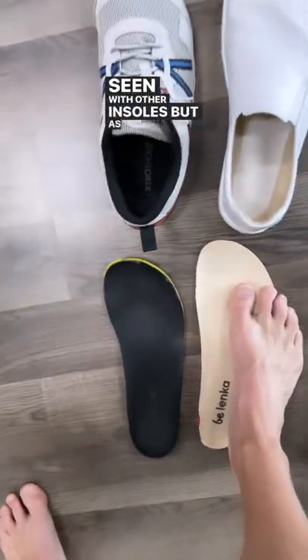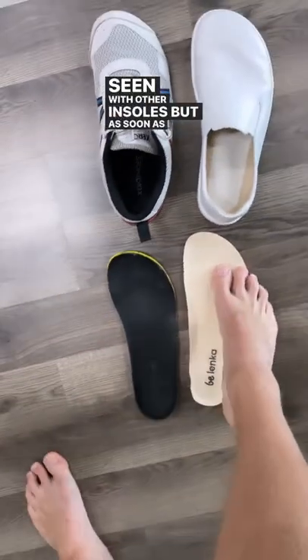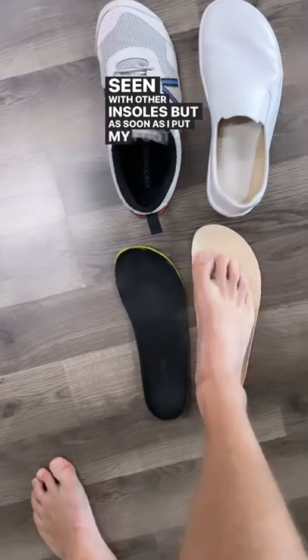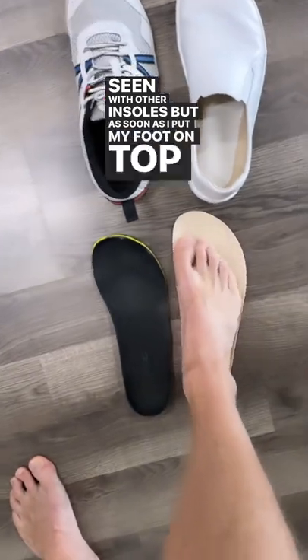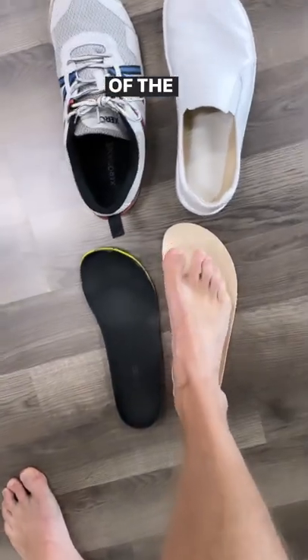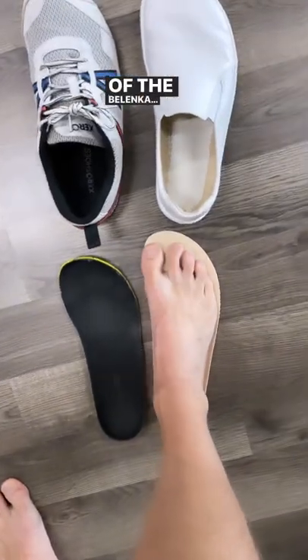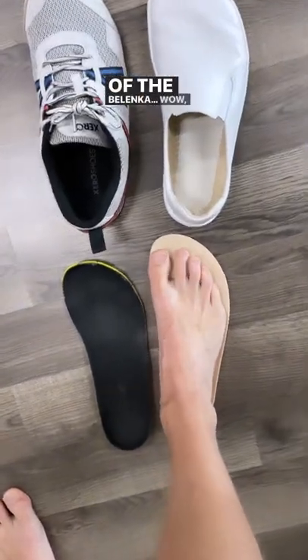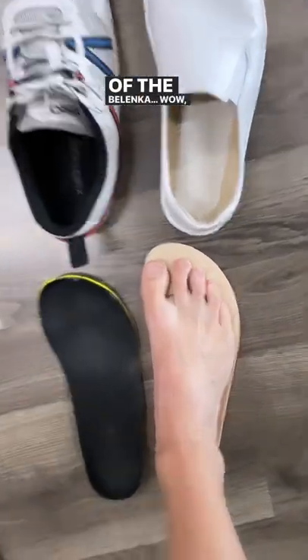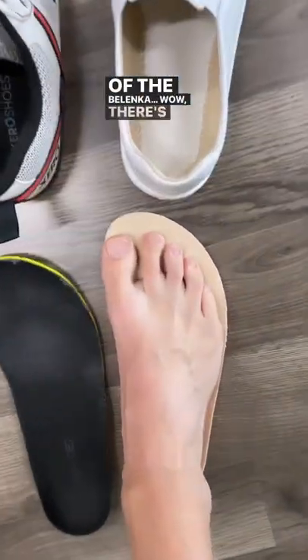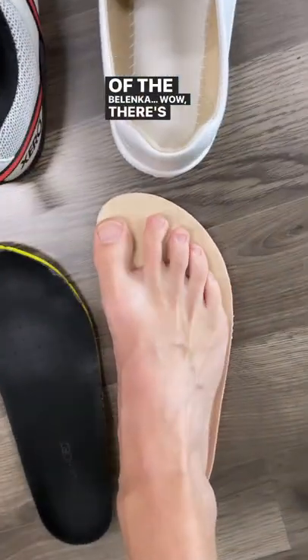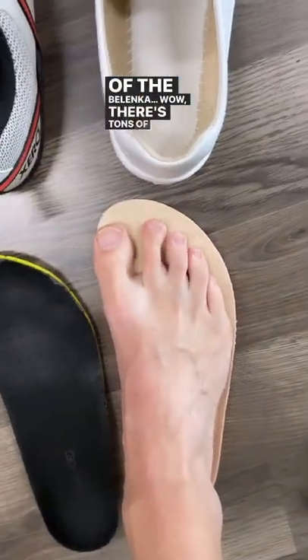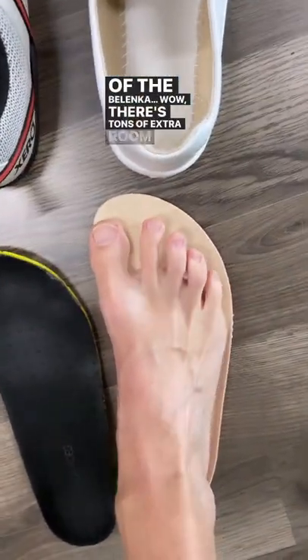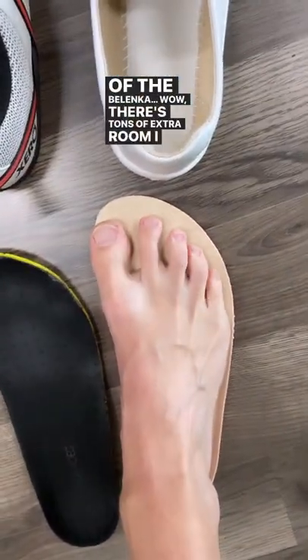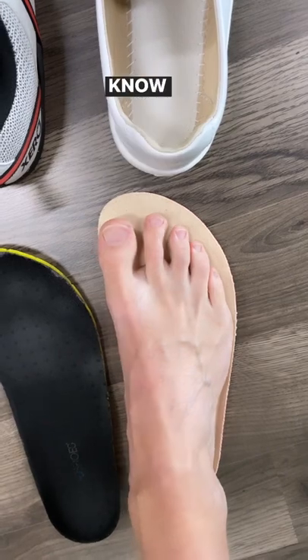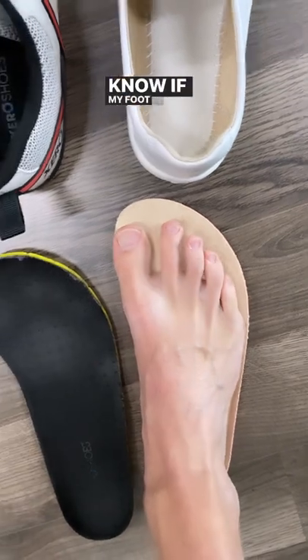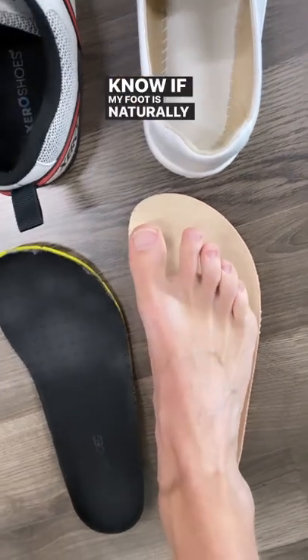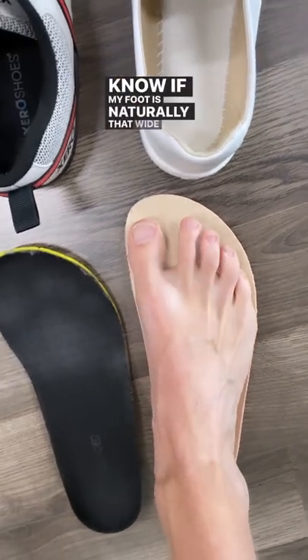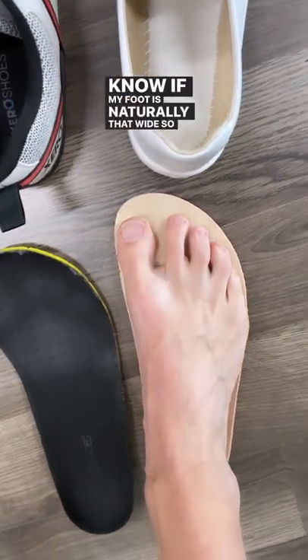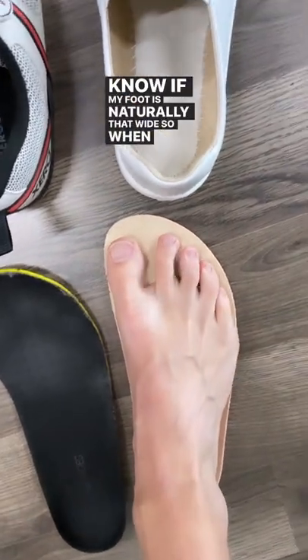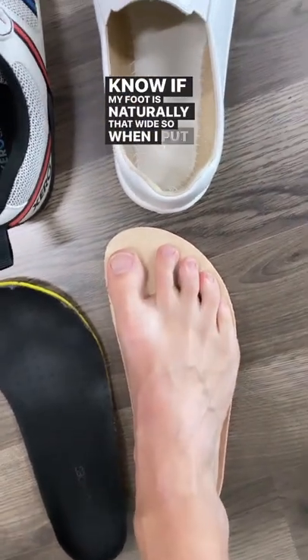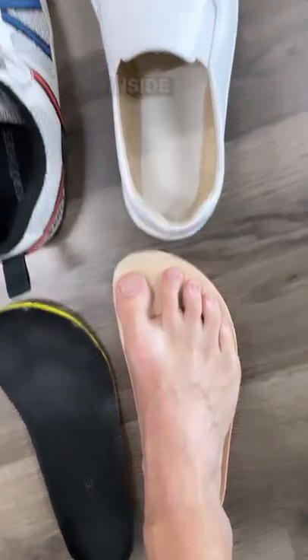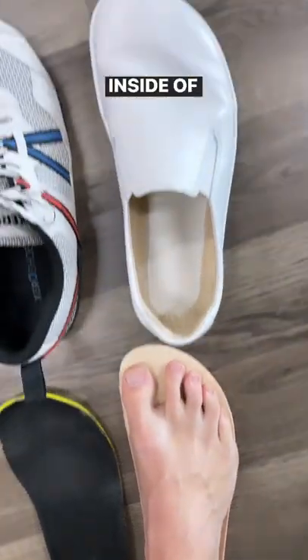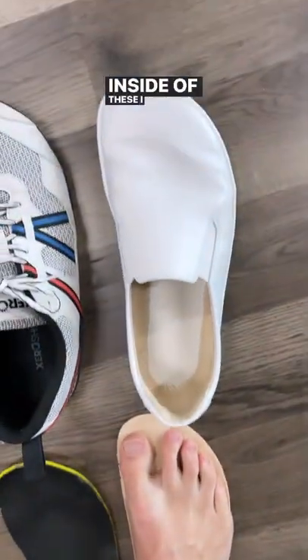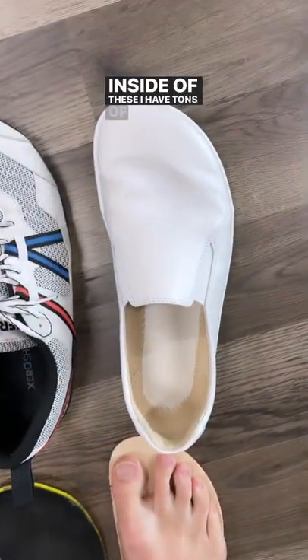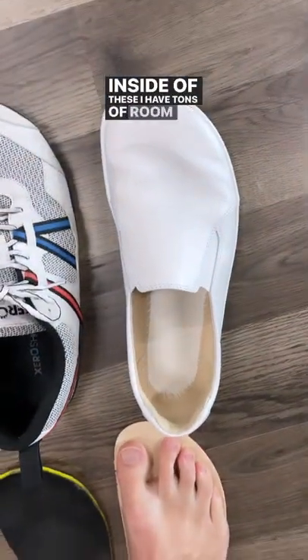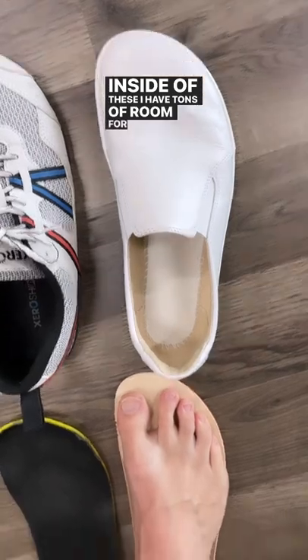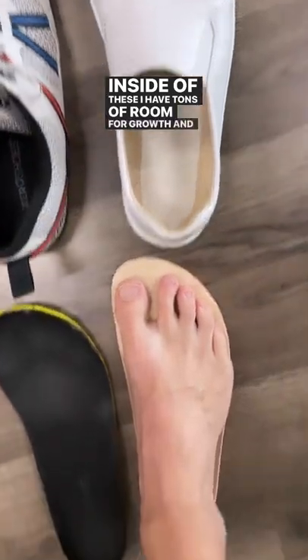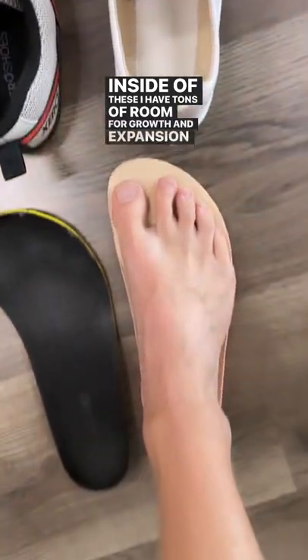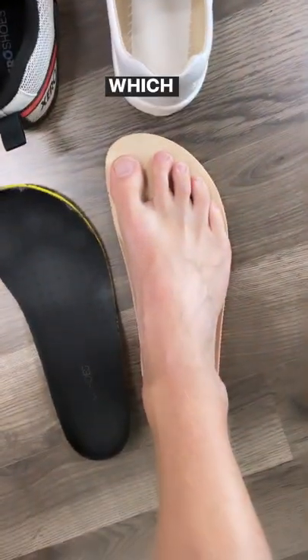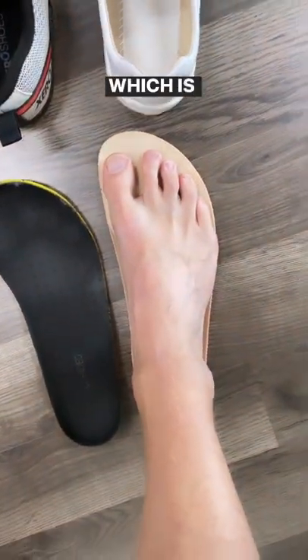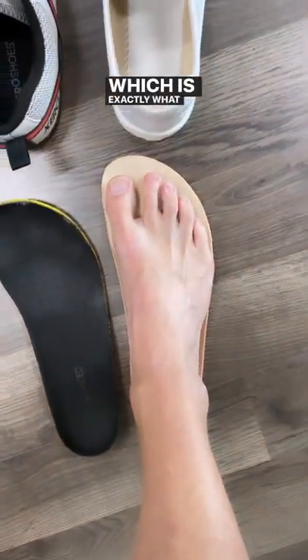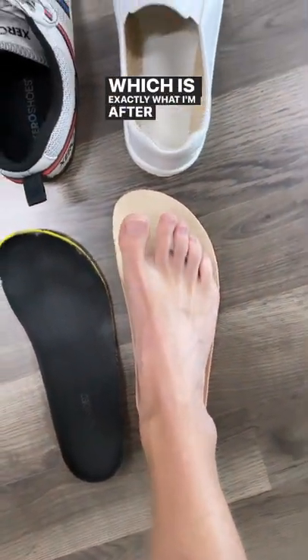But as soon as I put my foot on top of the Belenka, wow, there's tons of extra room. I don't even know if my foot is naturally that wide. So when I put my feet inside of these, I have tons of room for growth and expansion, which is exactly what I'm after.